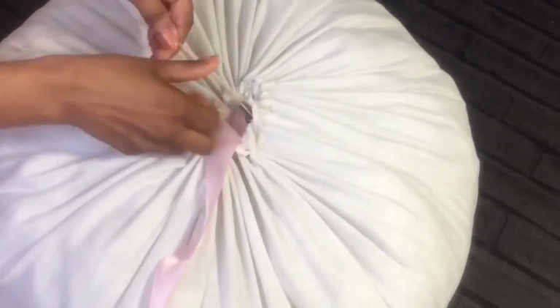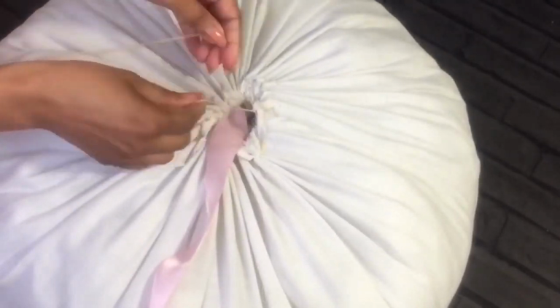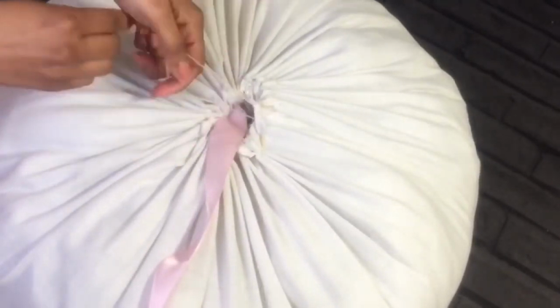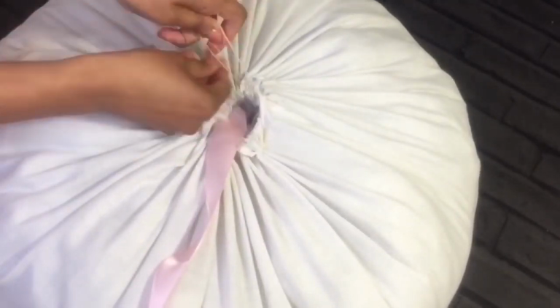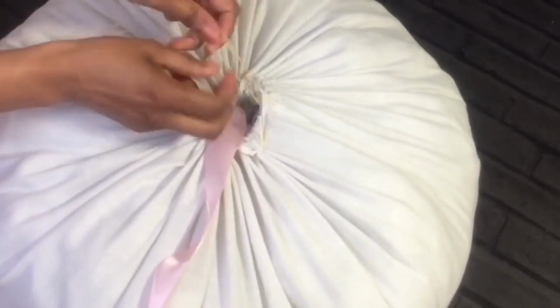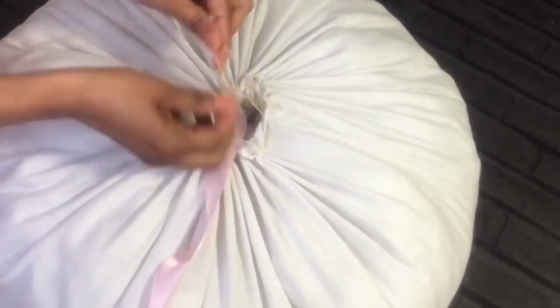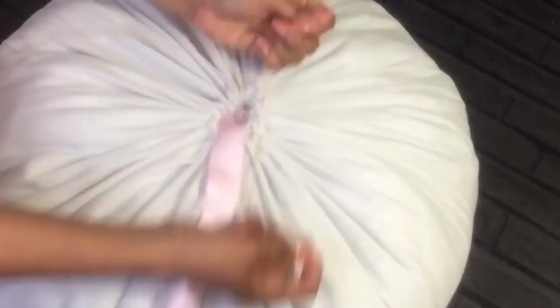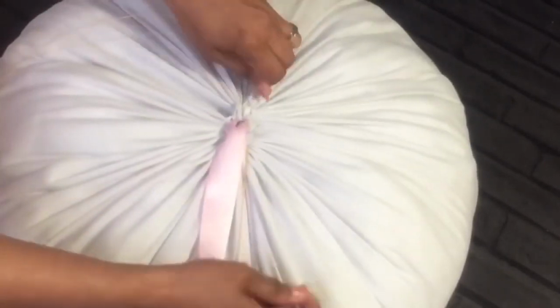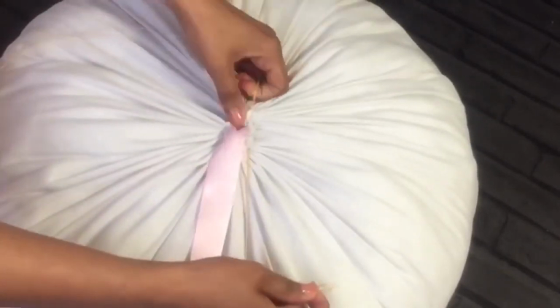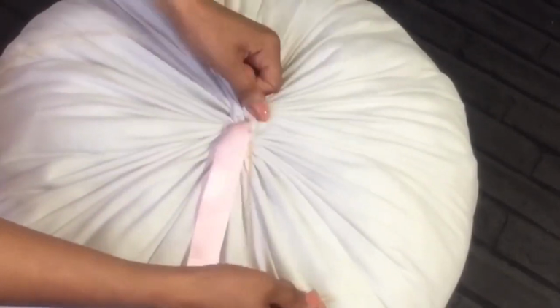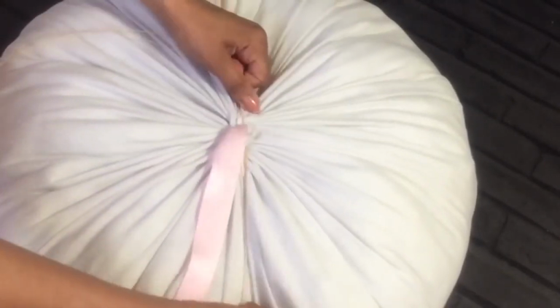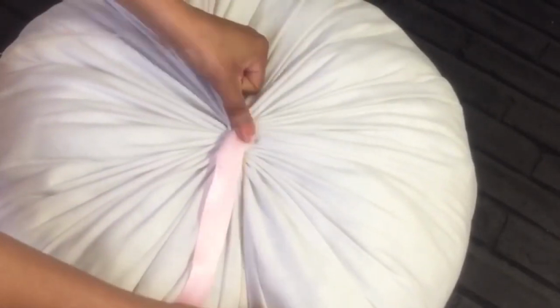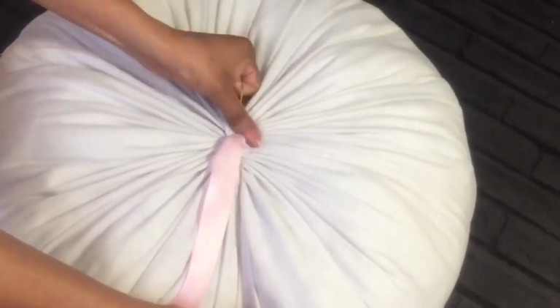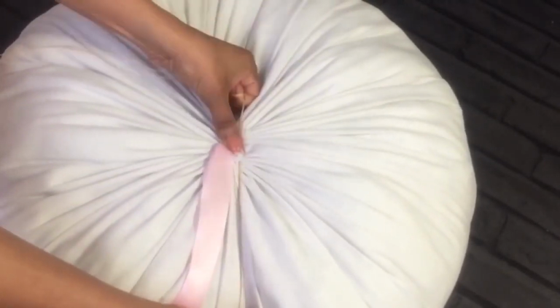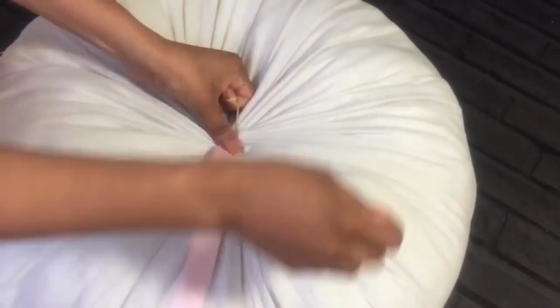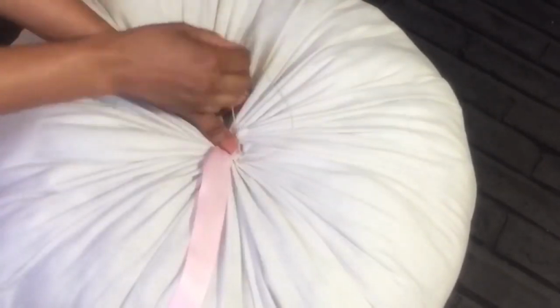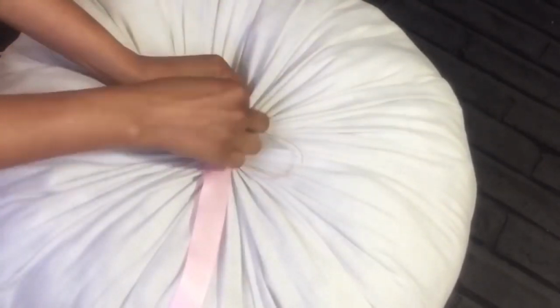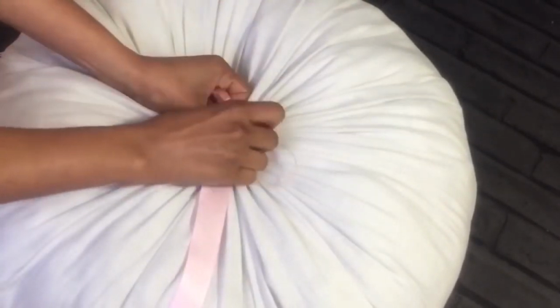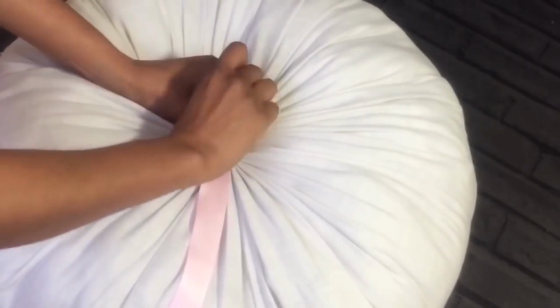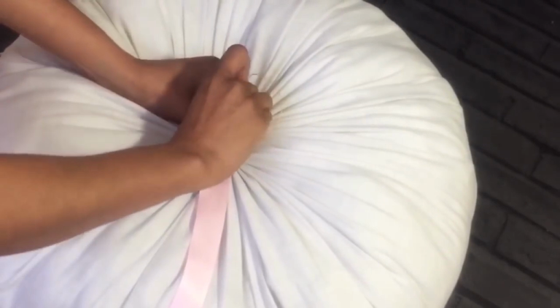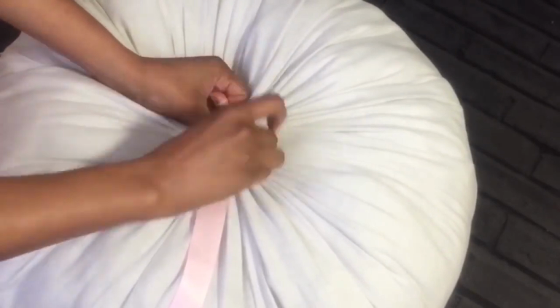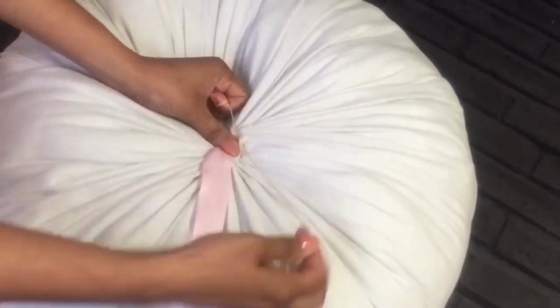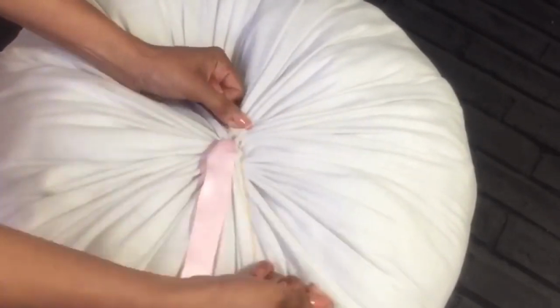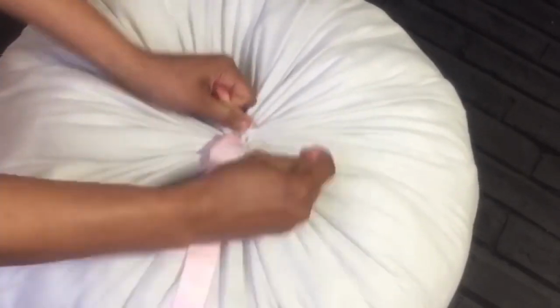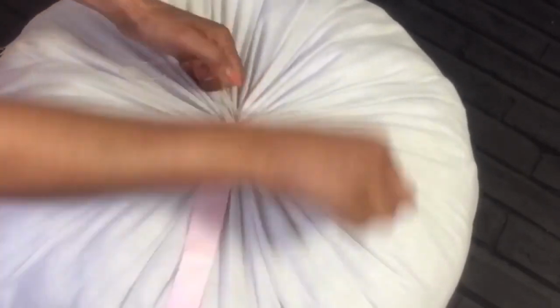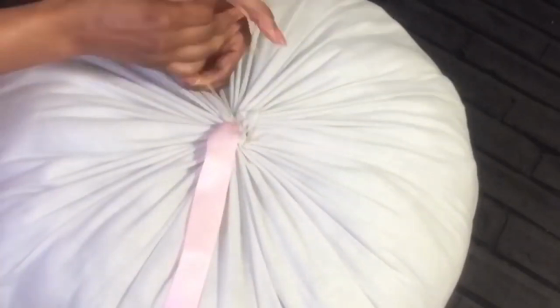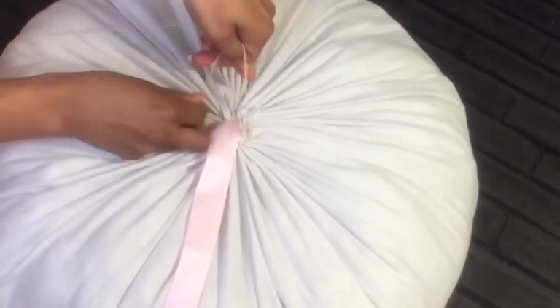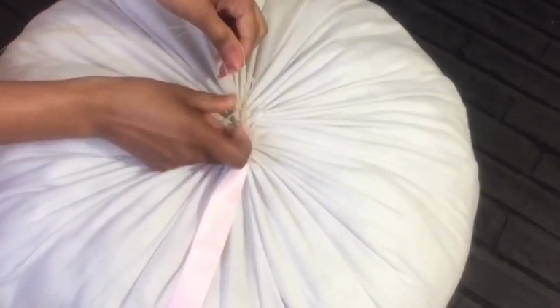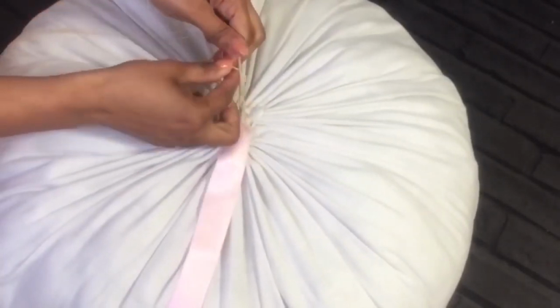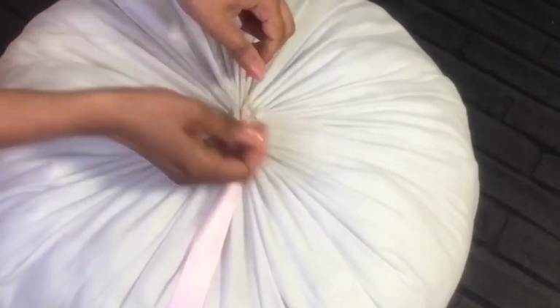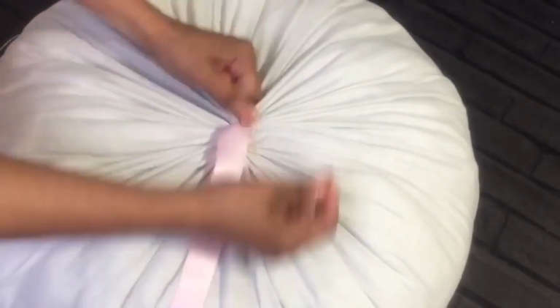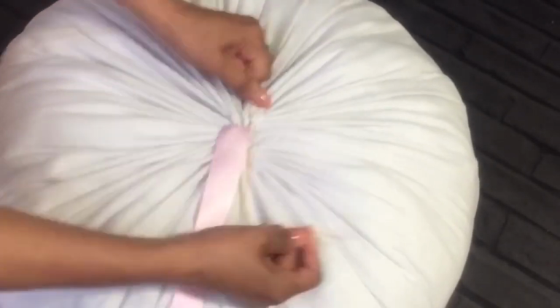Once you pull the thread, make sure it is filled well. Or you can loosen the thread and stuff it with some extra filling.